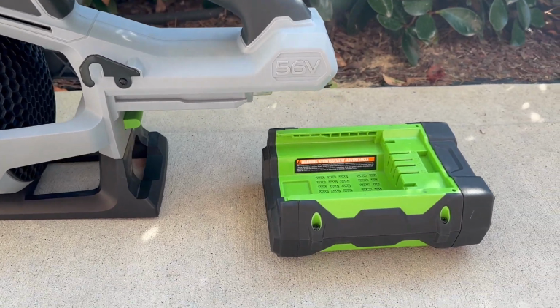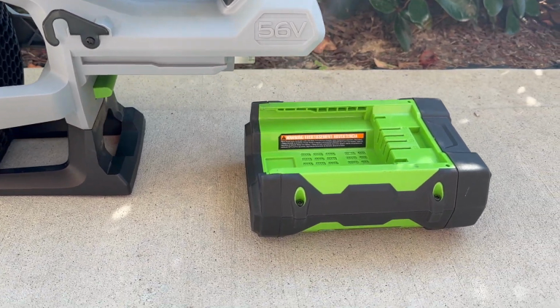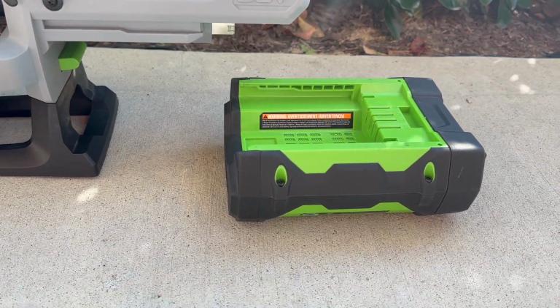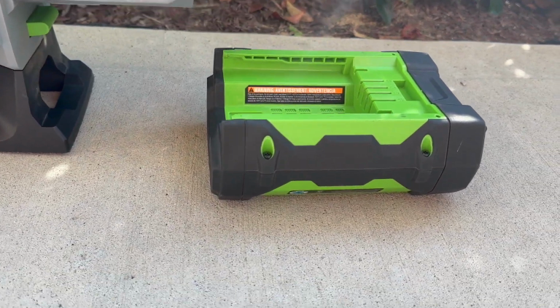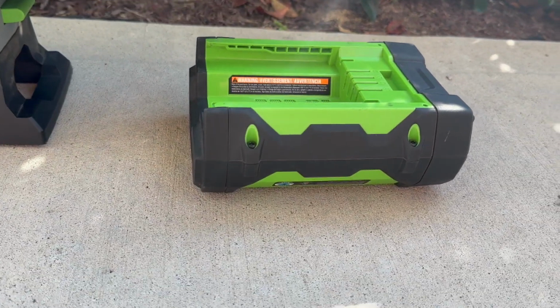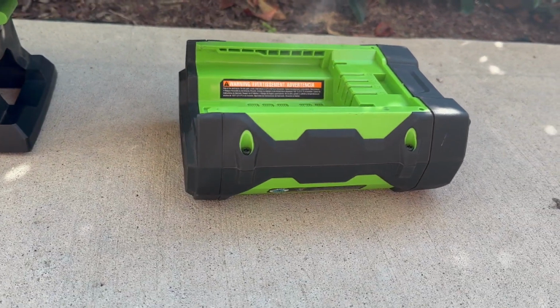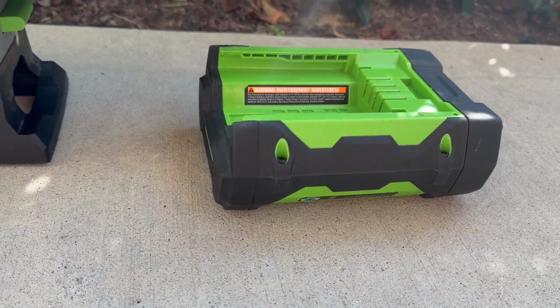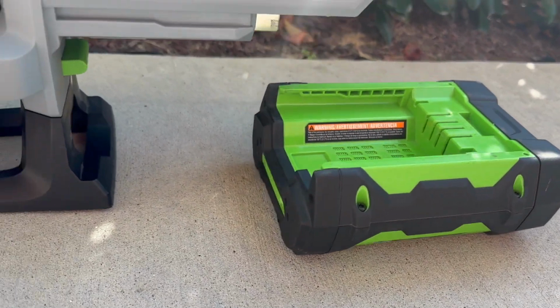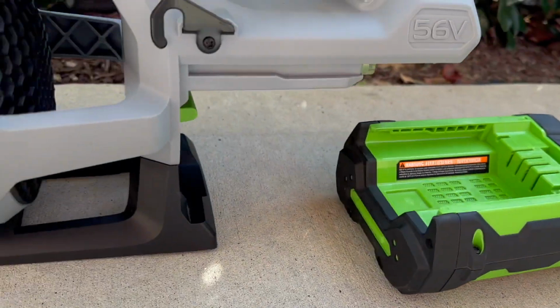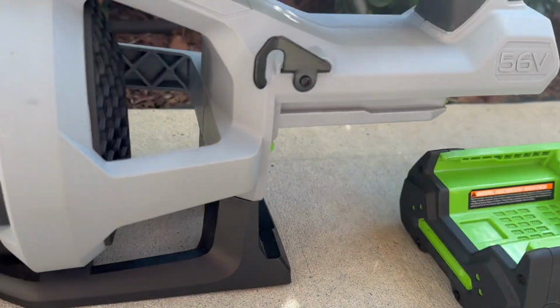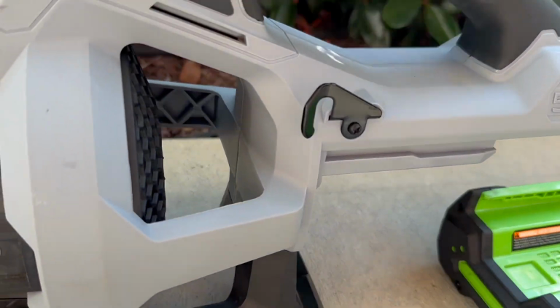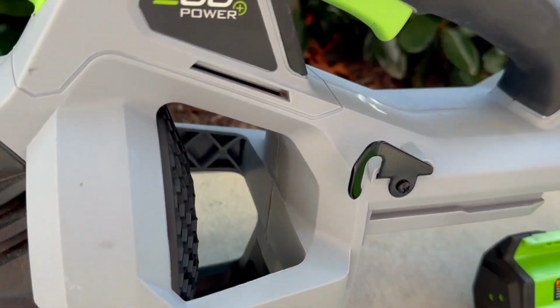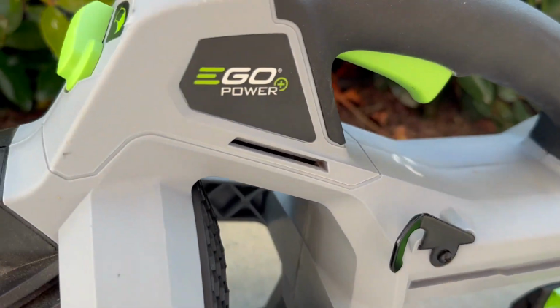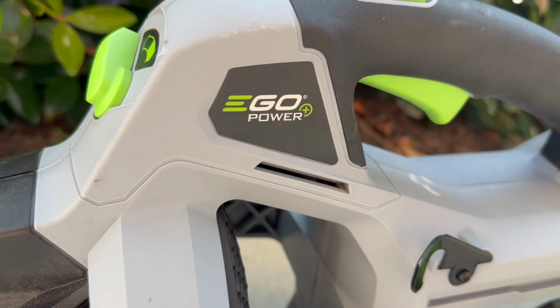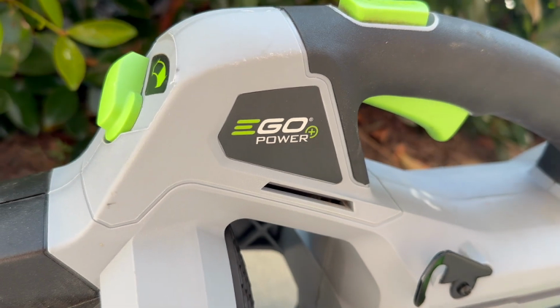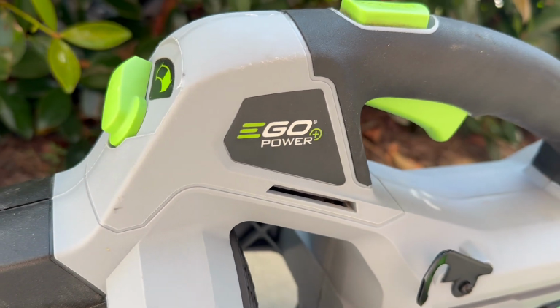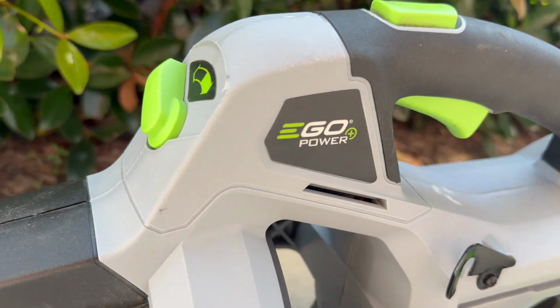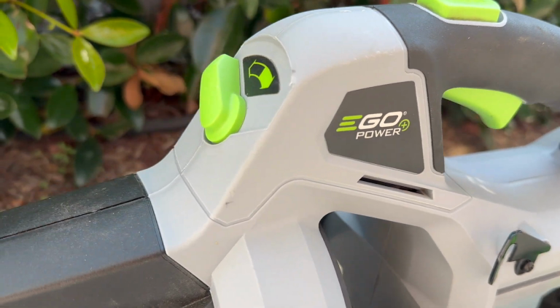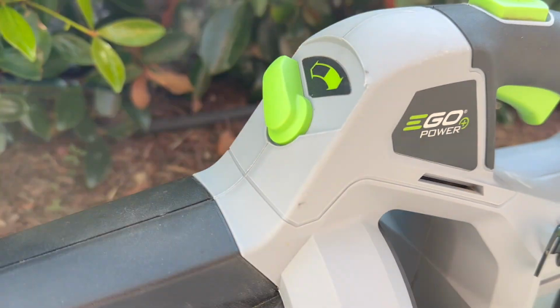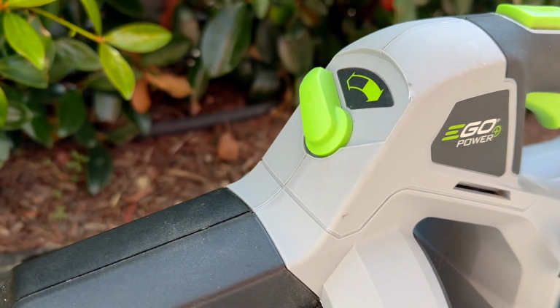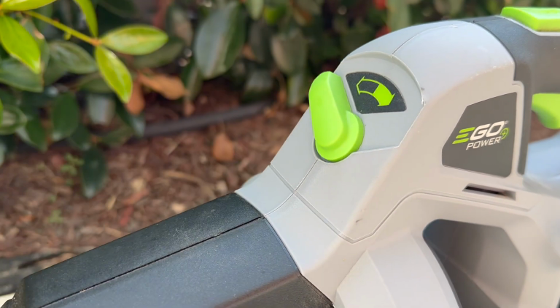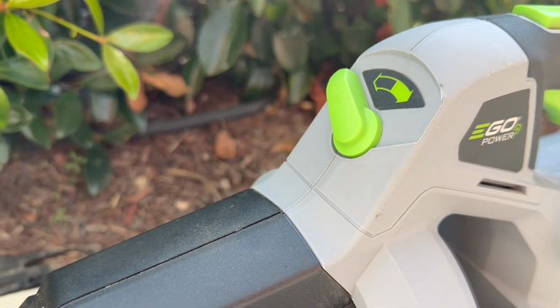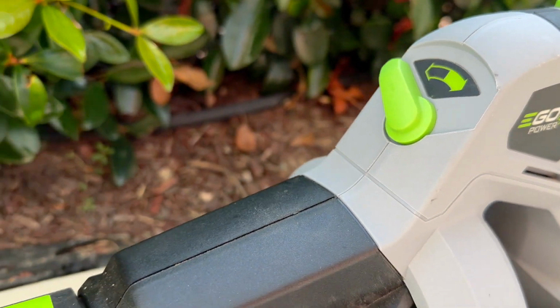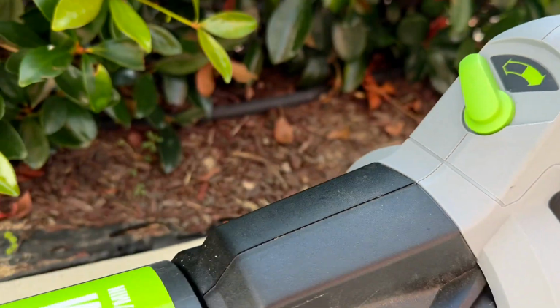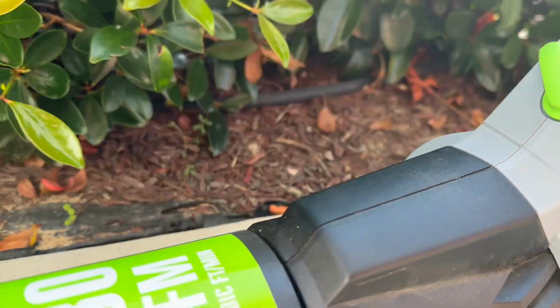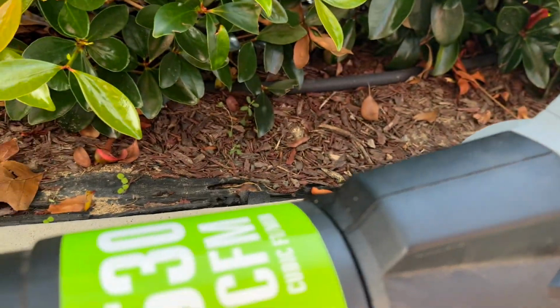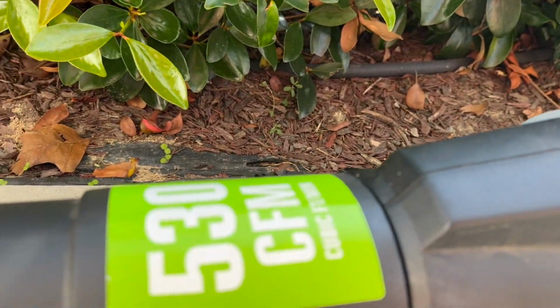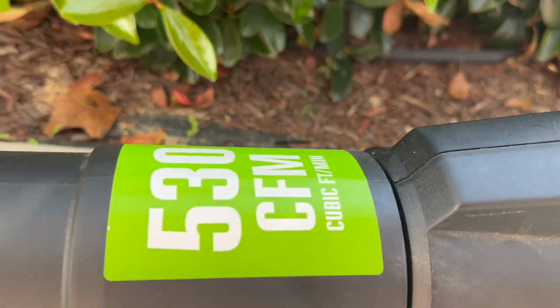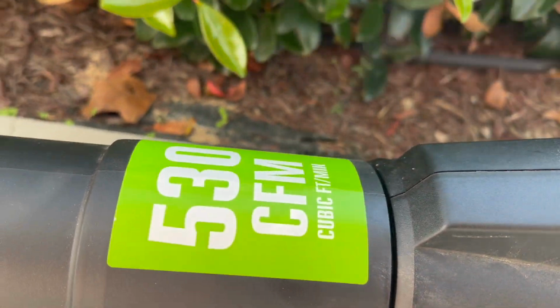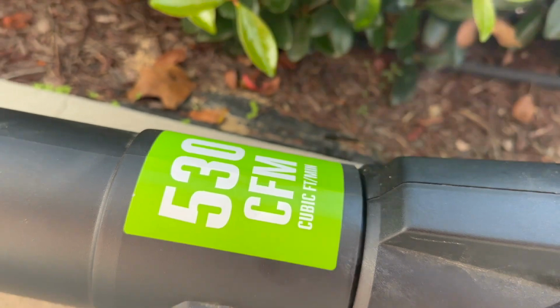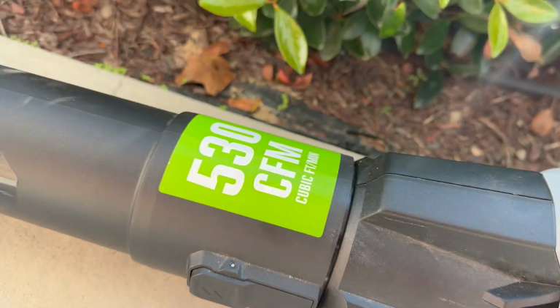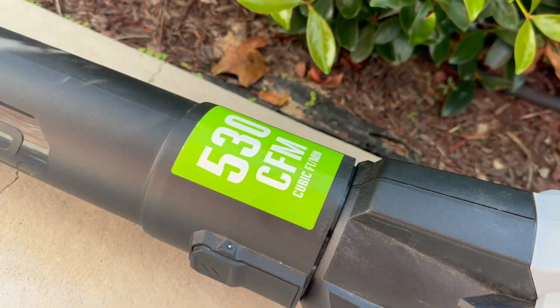It has simplified cleanup after trimming the shrubs or during the fall season. This tool is very useful all year long, but especially during fall season when we get so many leaves around the house.